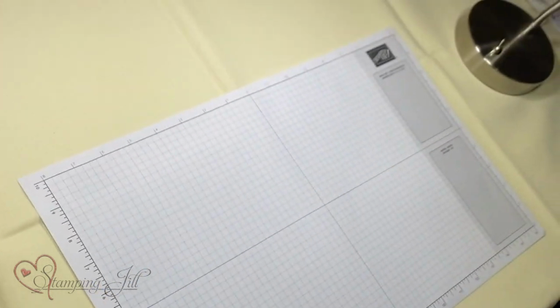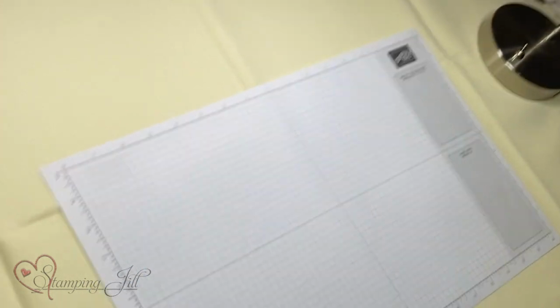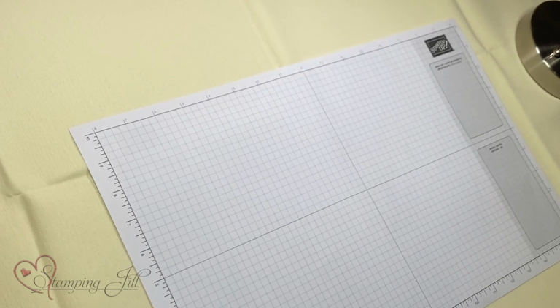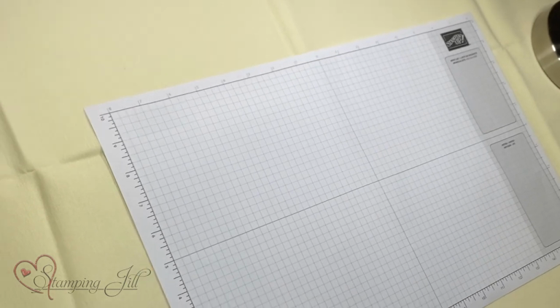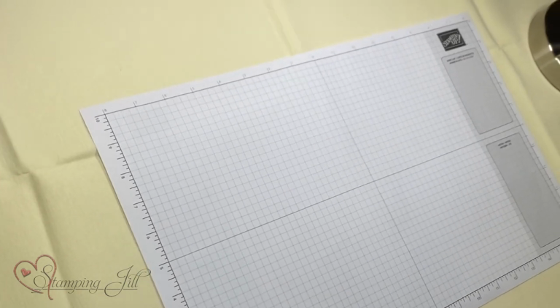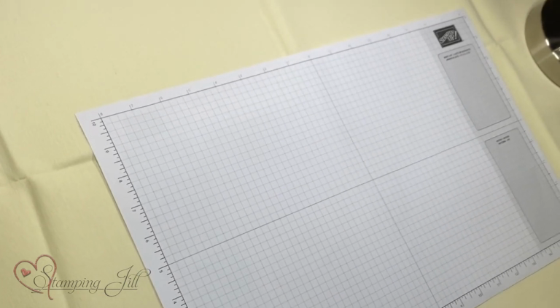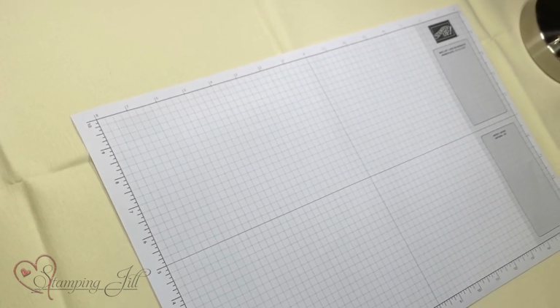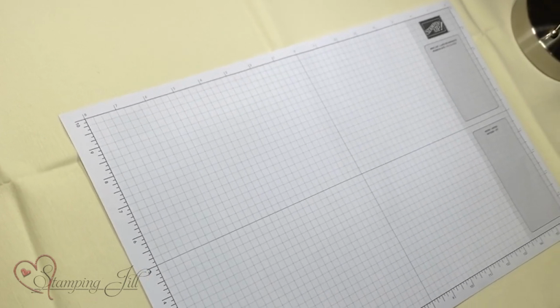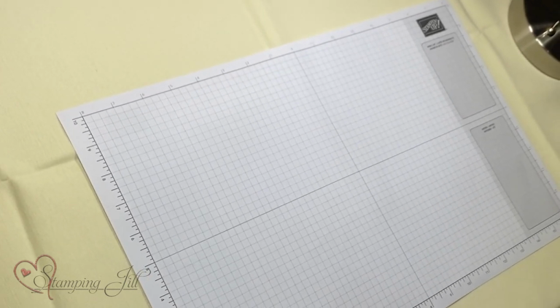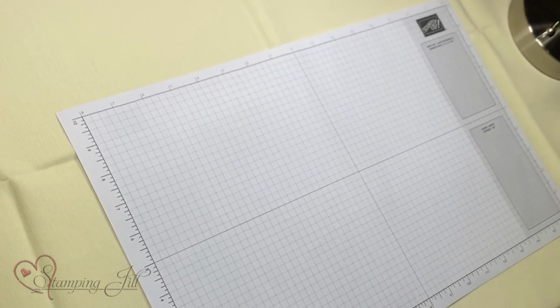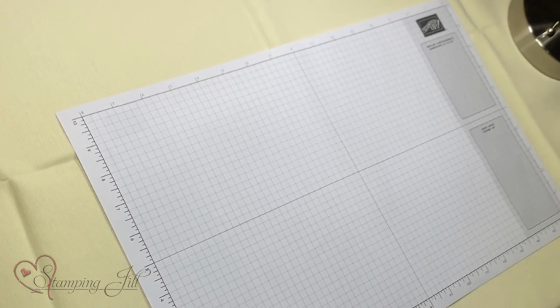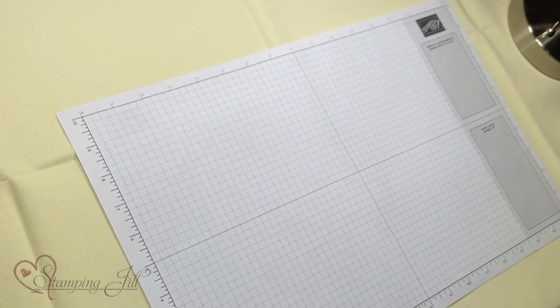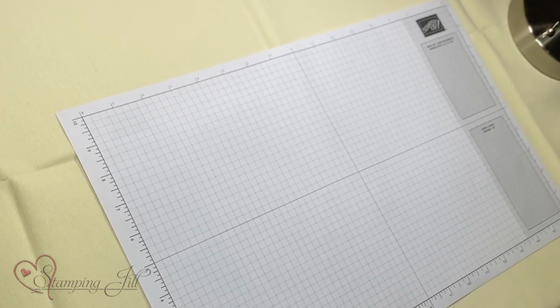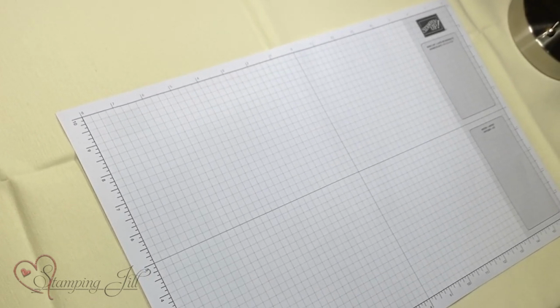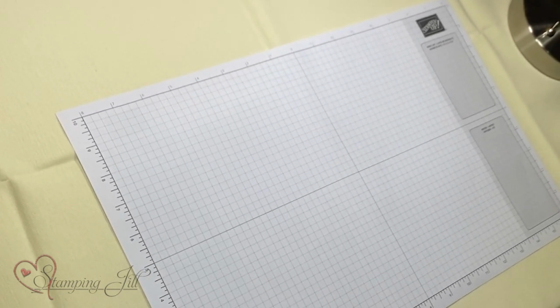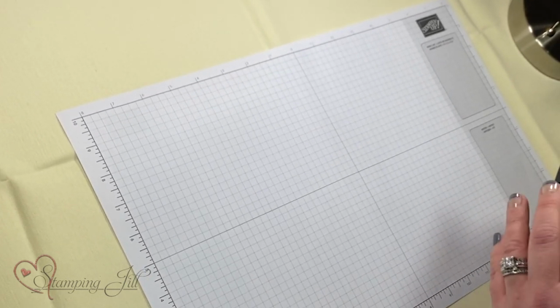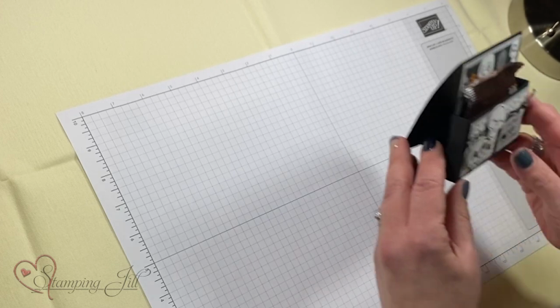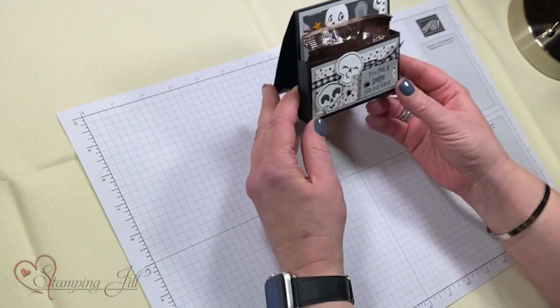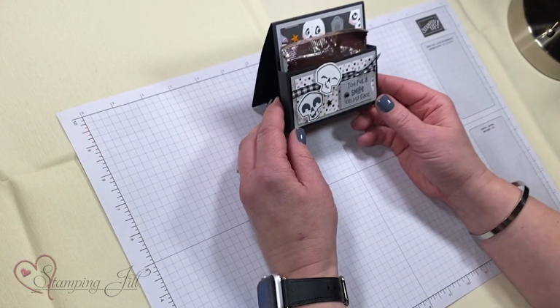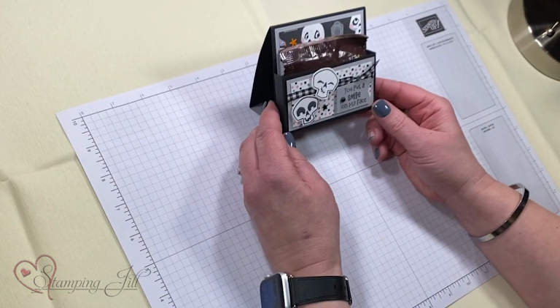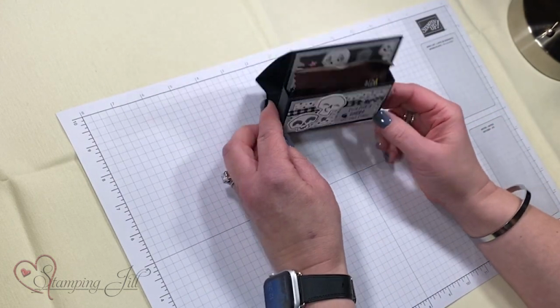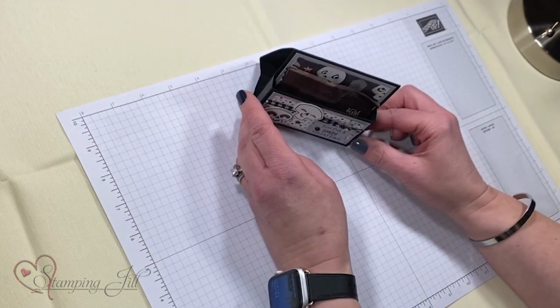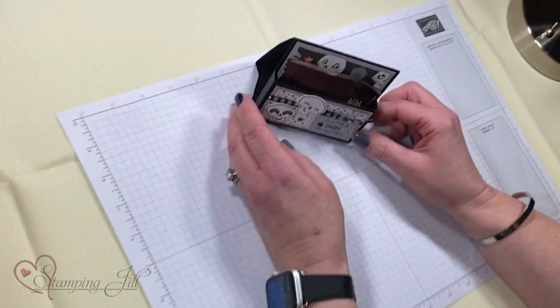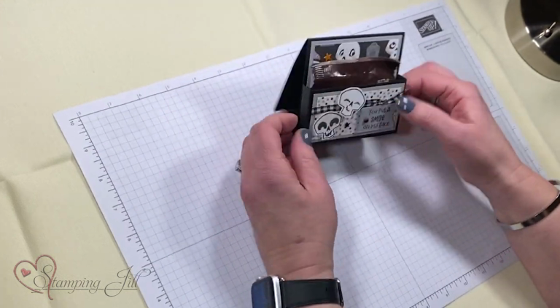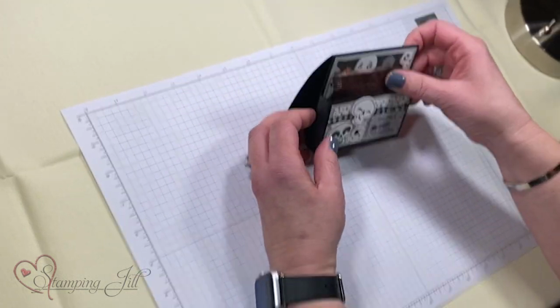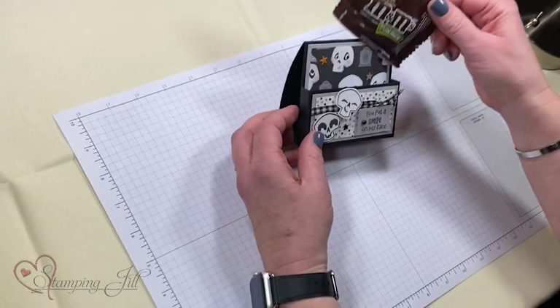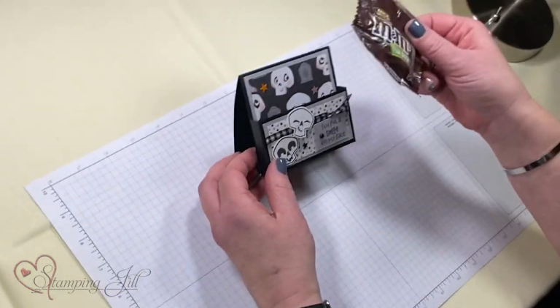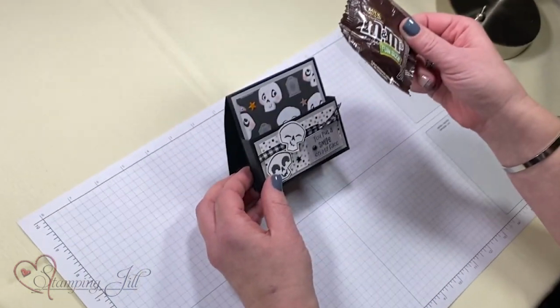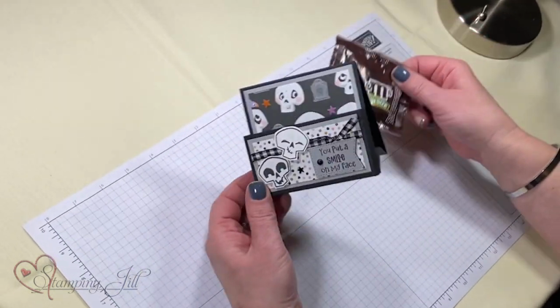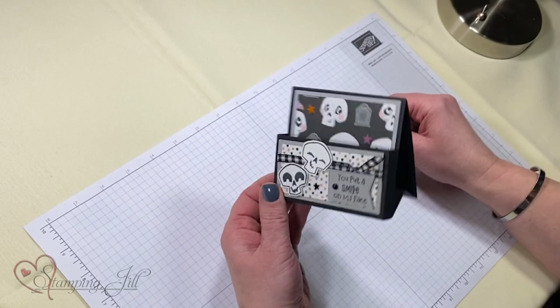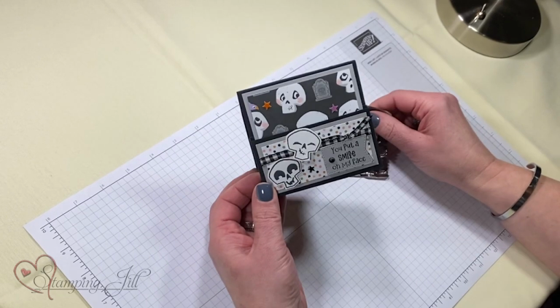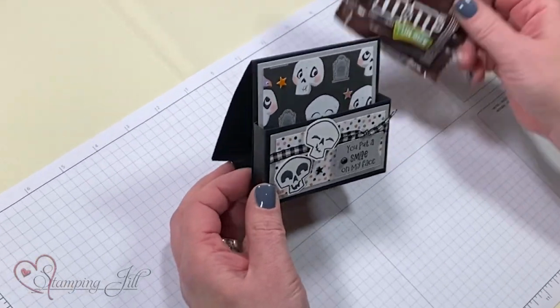I'm going to be demonstrating a couple things for you today. The first one is this little fun fold. It holds a little bag of M&Ms or gum, and it stands up.